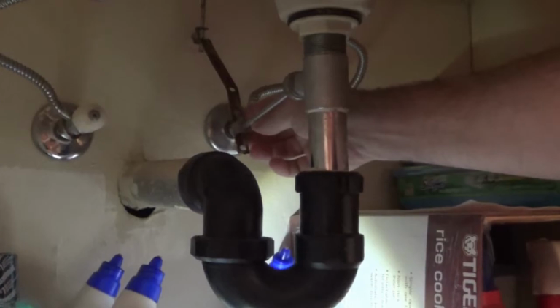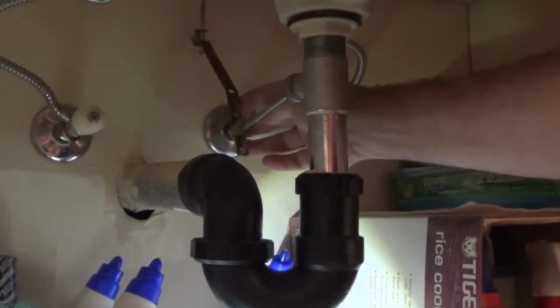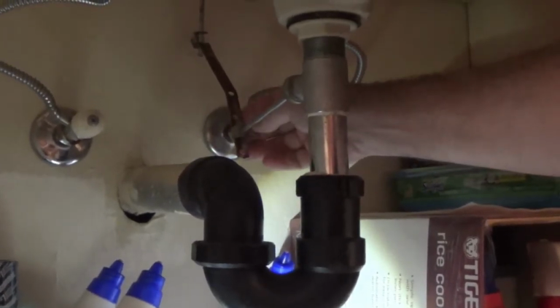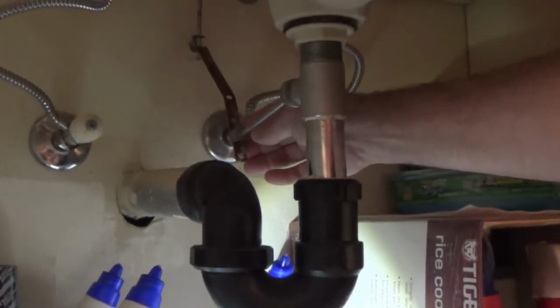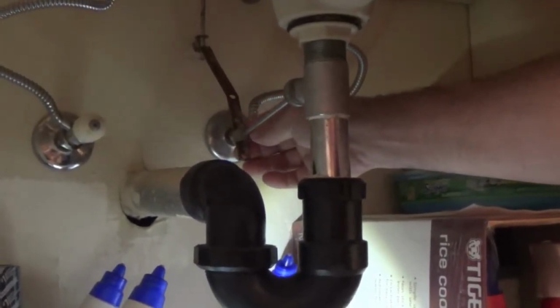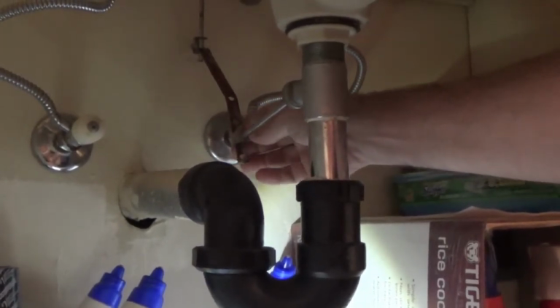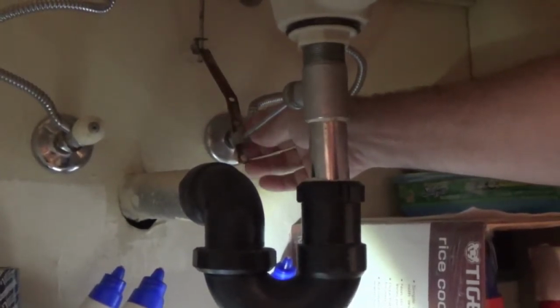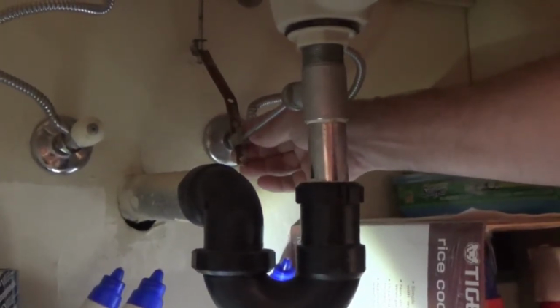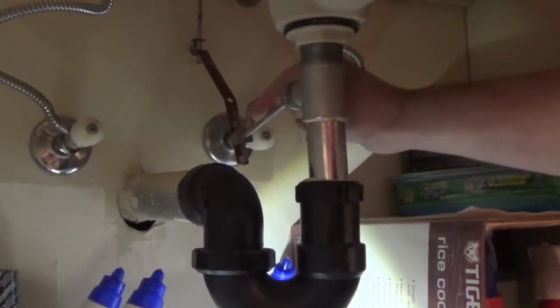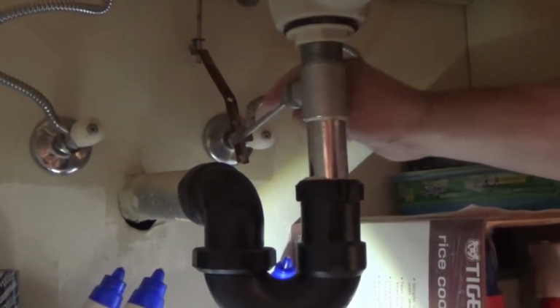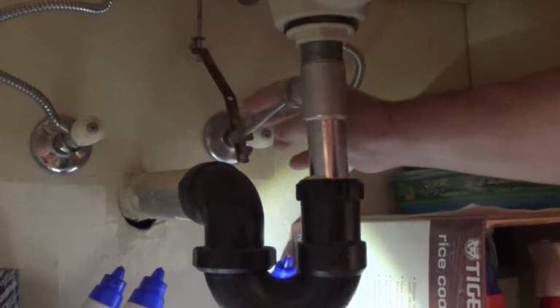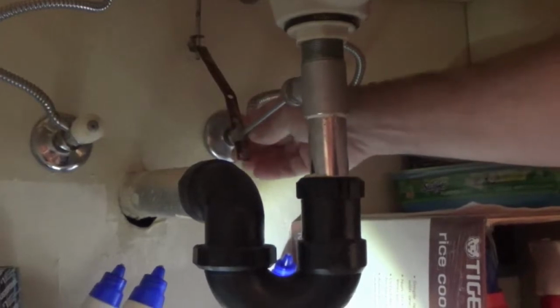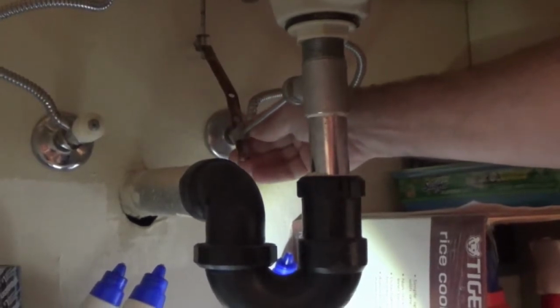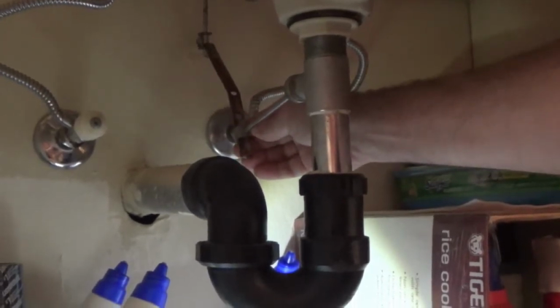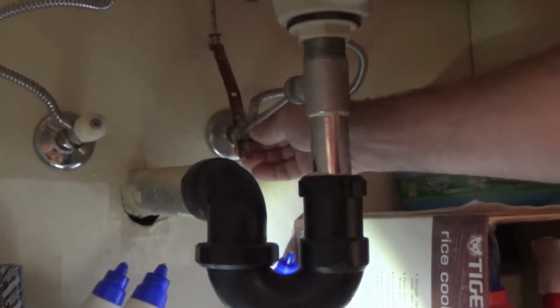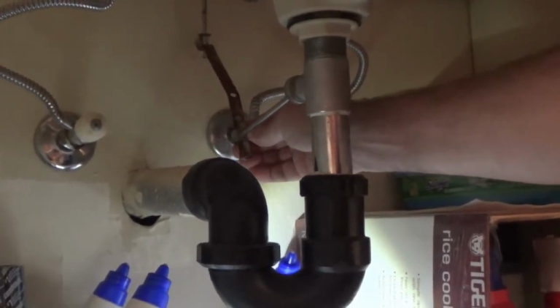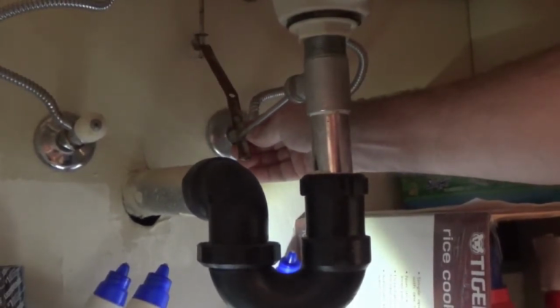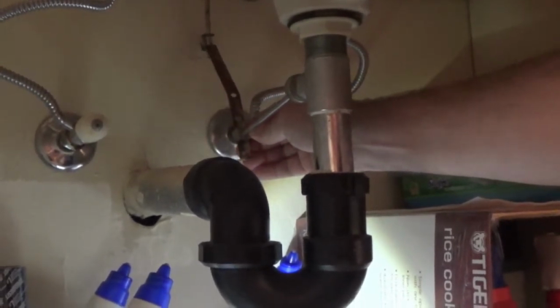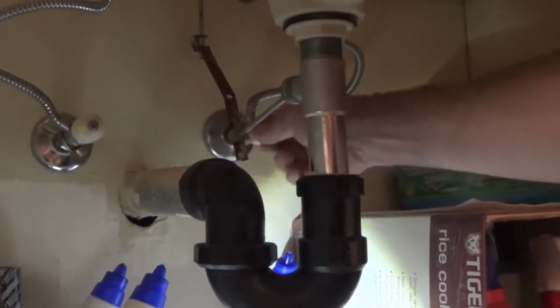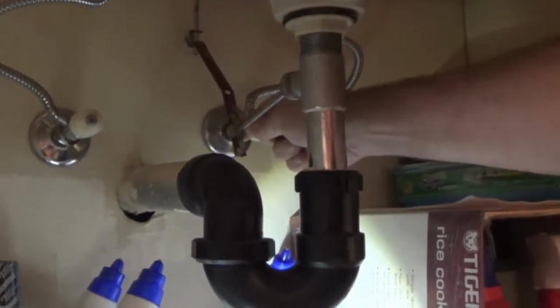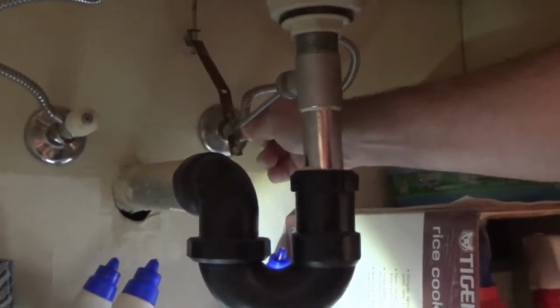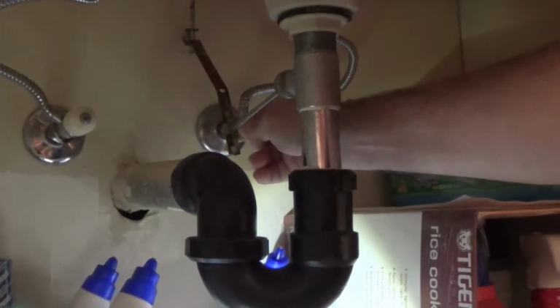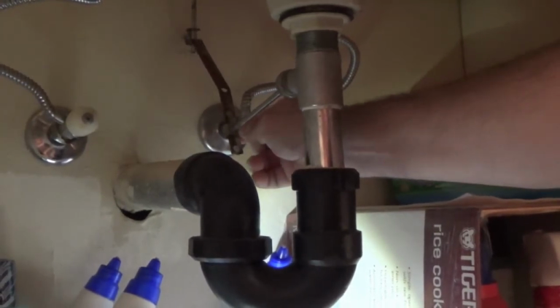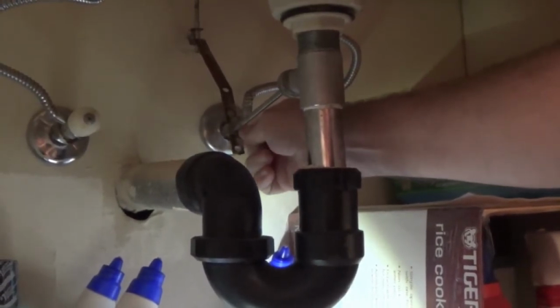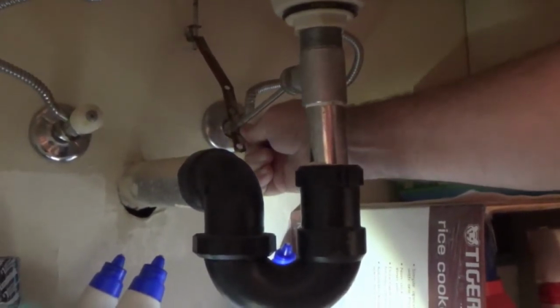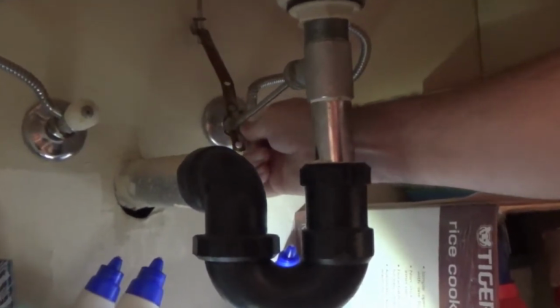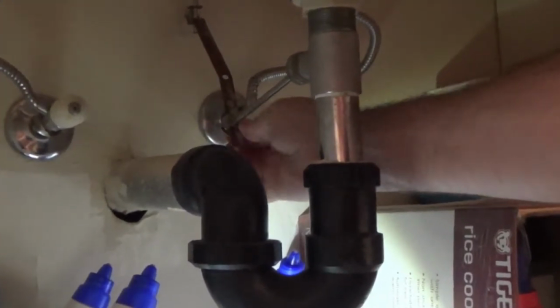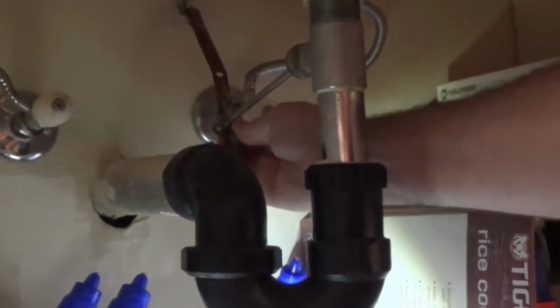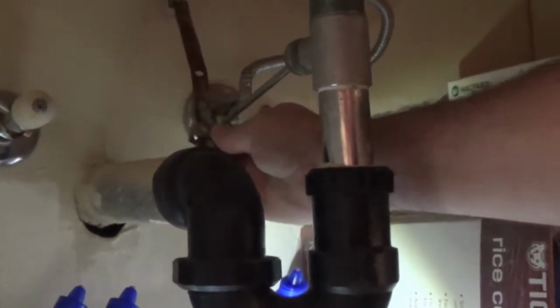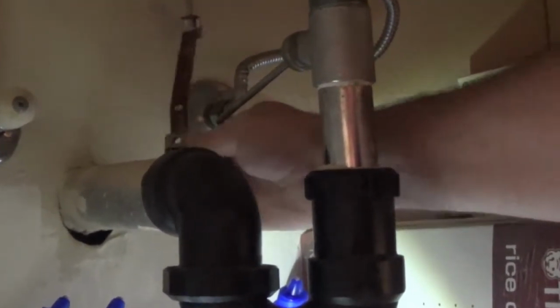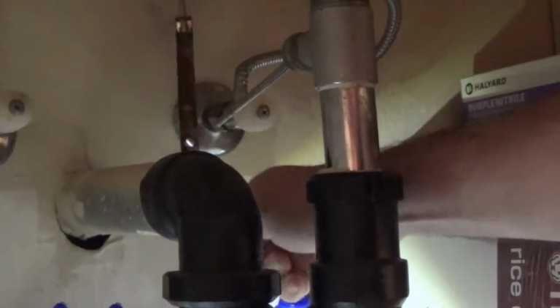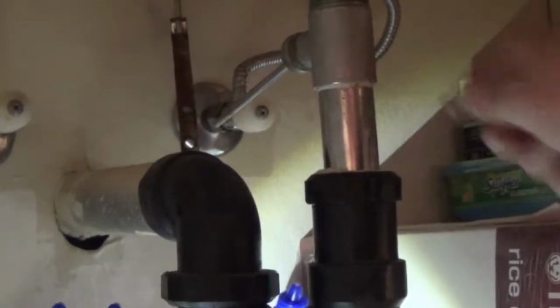So now we're under the sink. We're going to disconnect the rod — this is the rod we're going to replace. We're going to disconnect the handle from up top. You just pinch these two little ends of the spring here and slide it off the end of the rod.